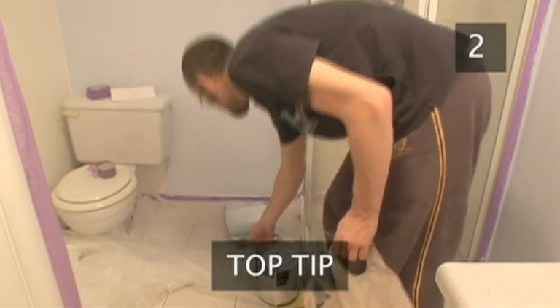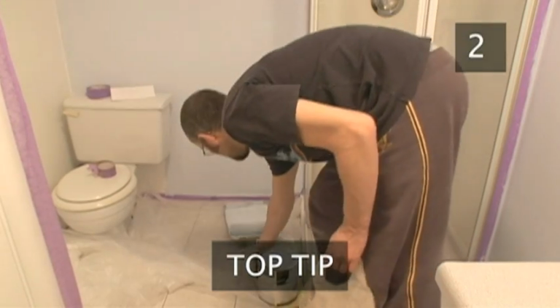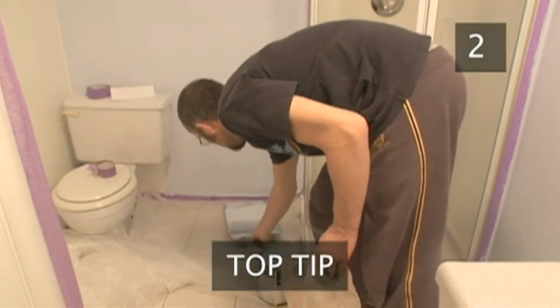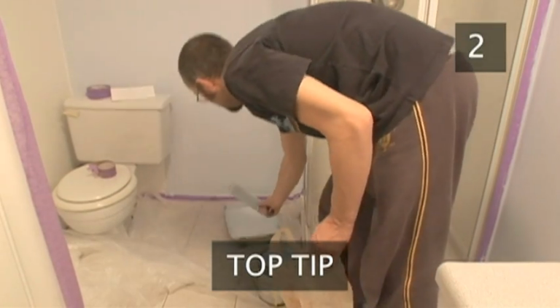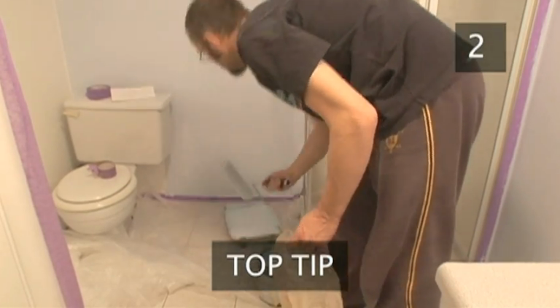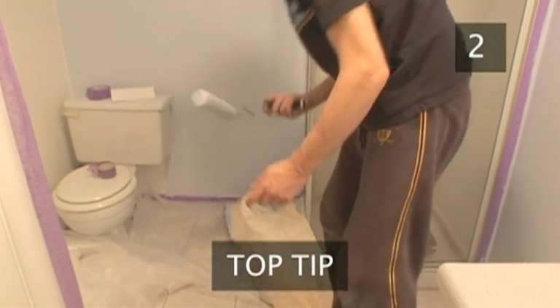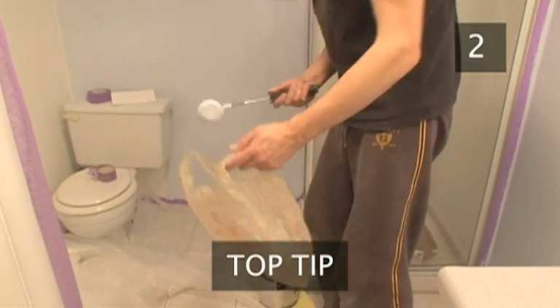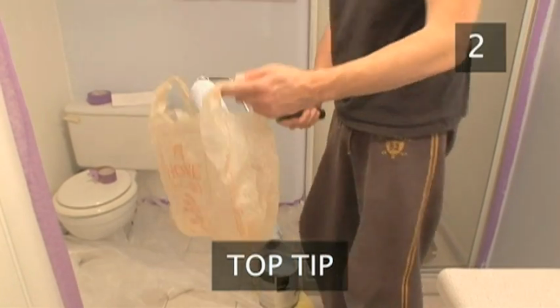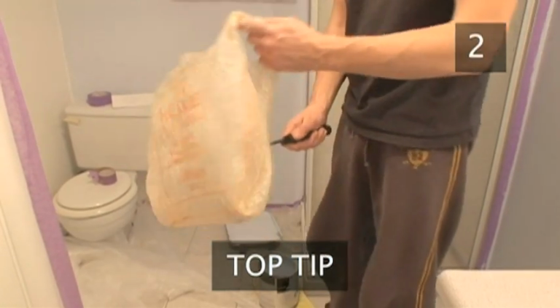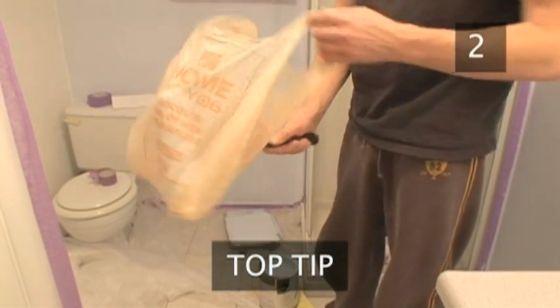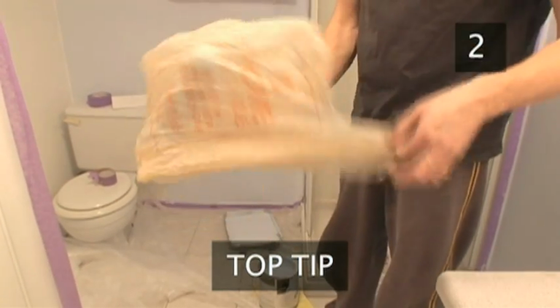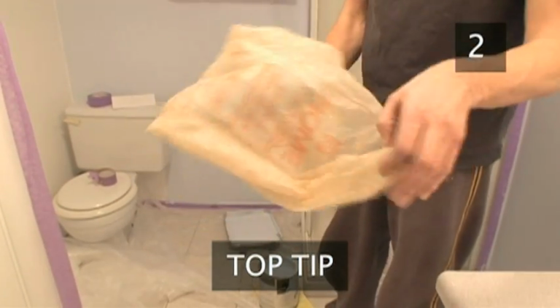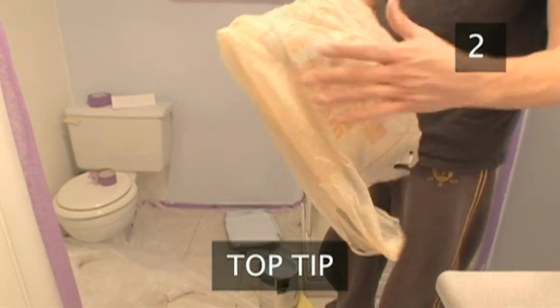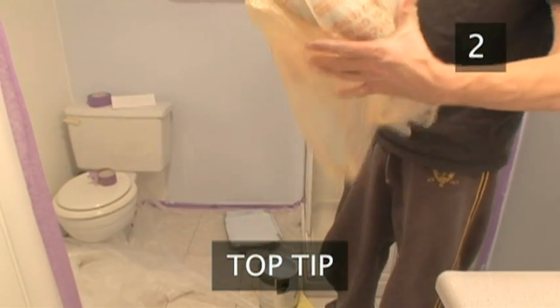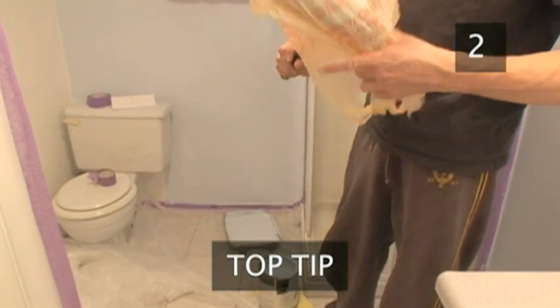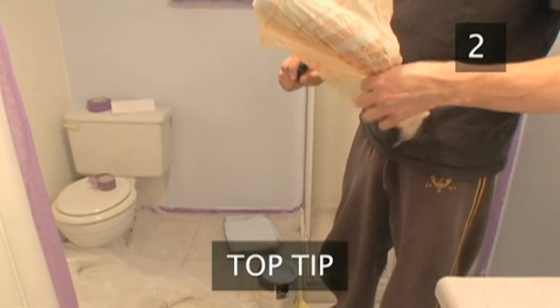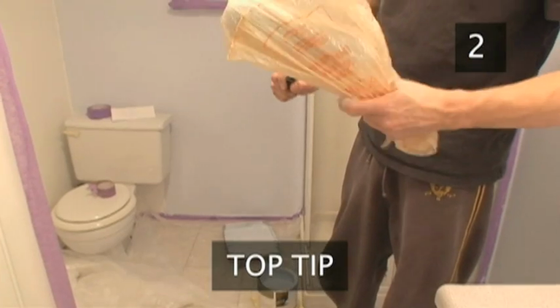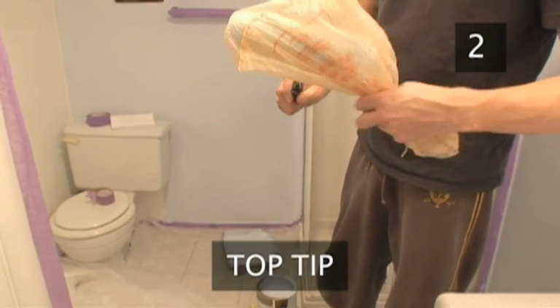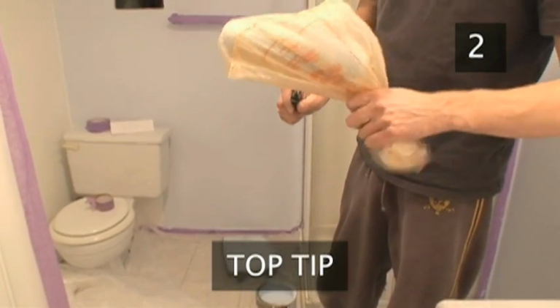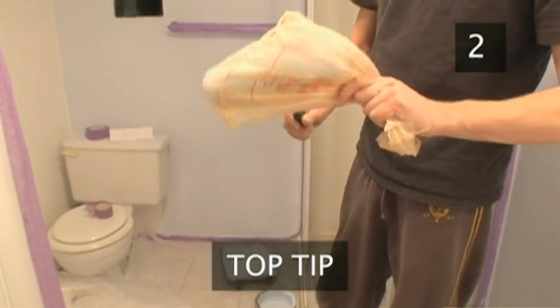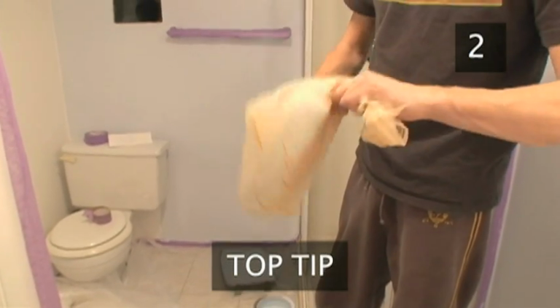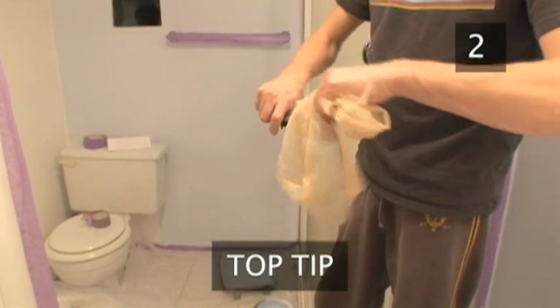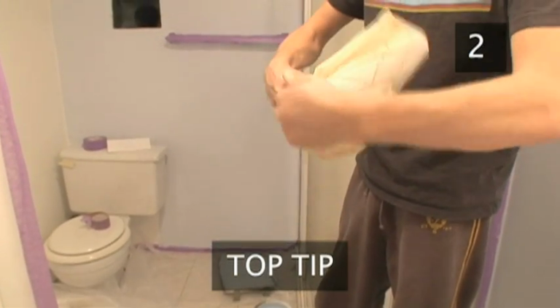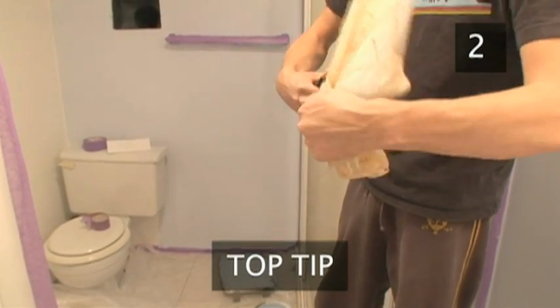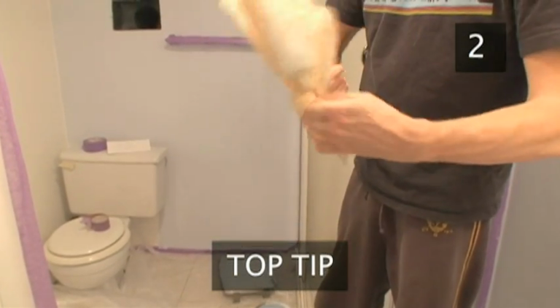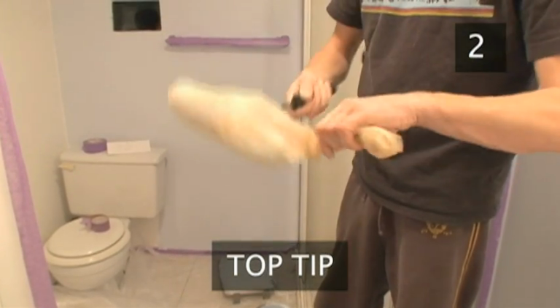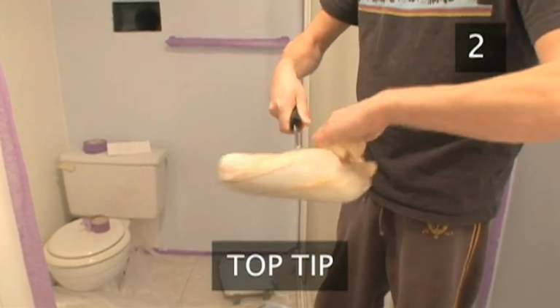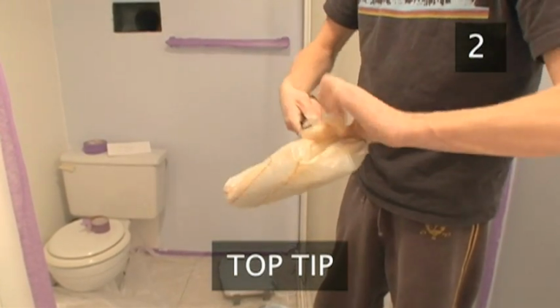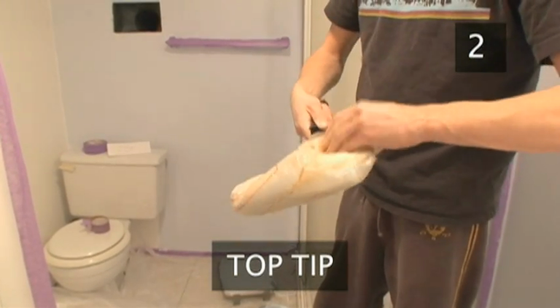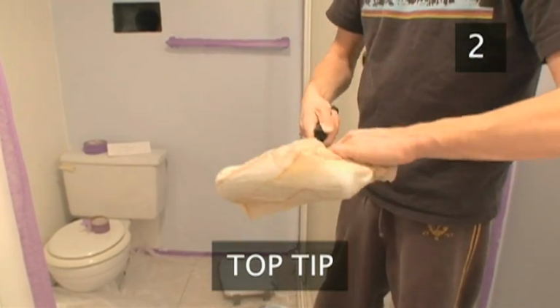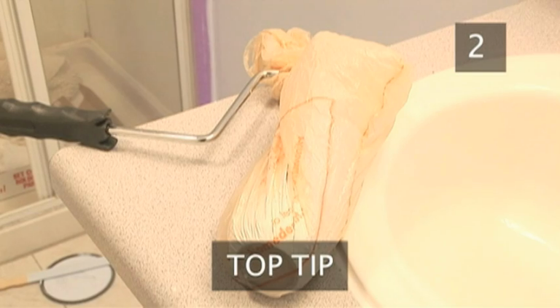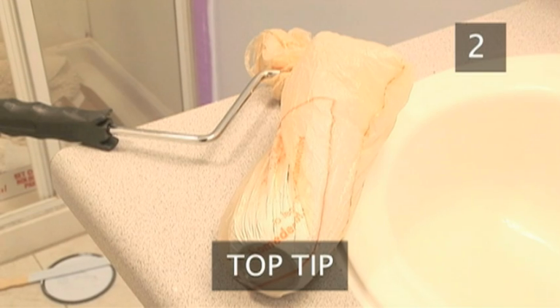Another top tip: if you haven't quite finished painting the room and plan to continue the following day, then don't waste time and water cleaning the roller. Place it into a plastic bag. This will keep the paint from drying.